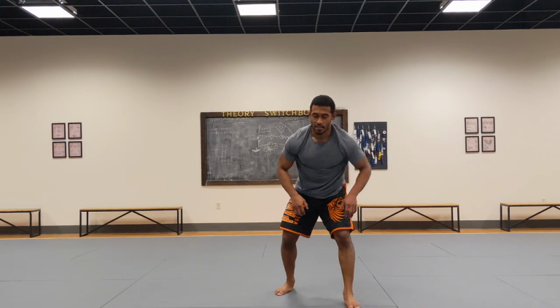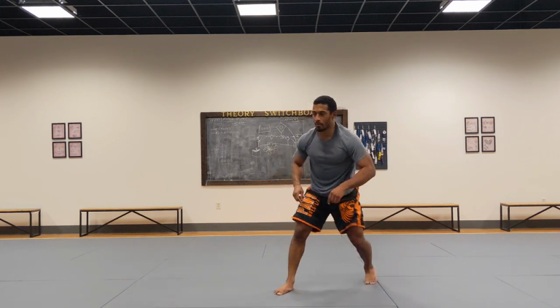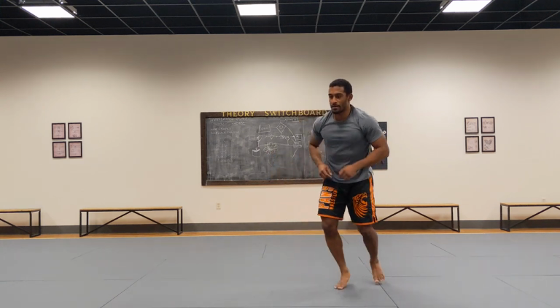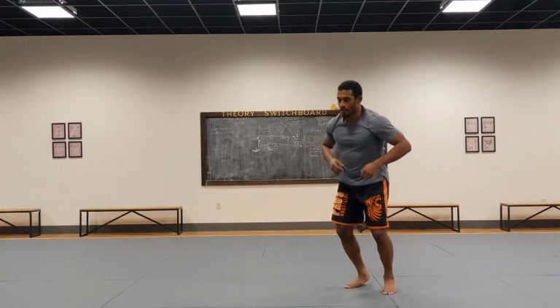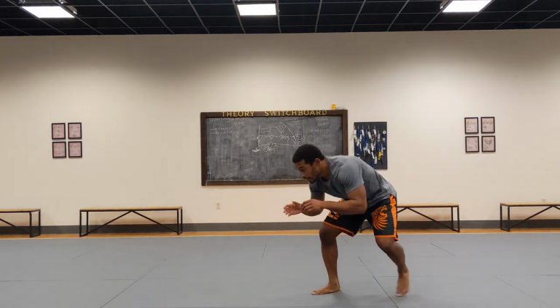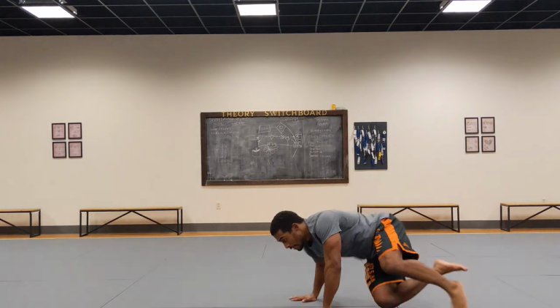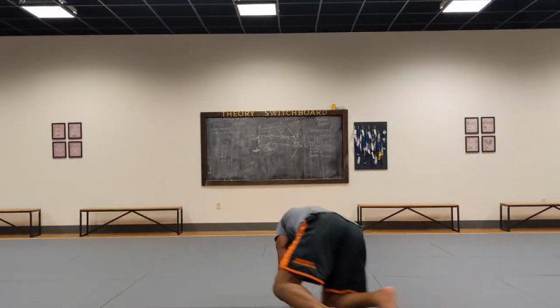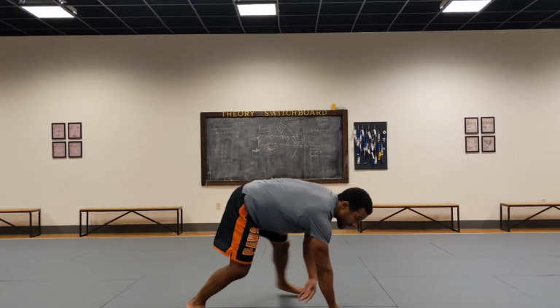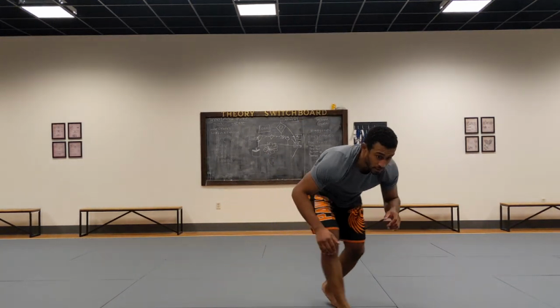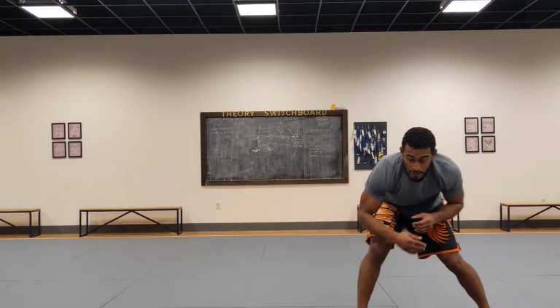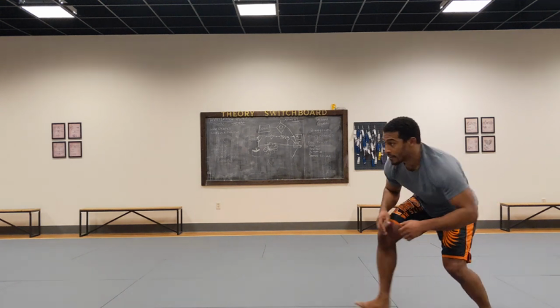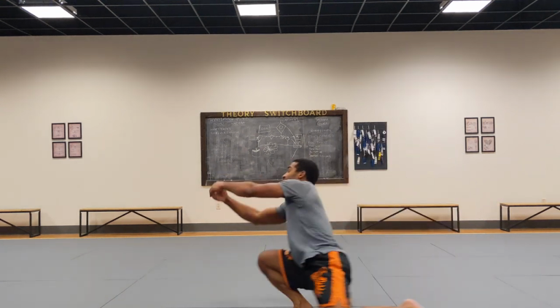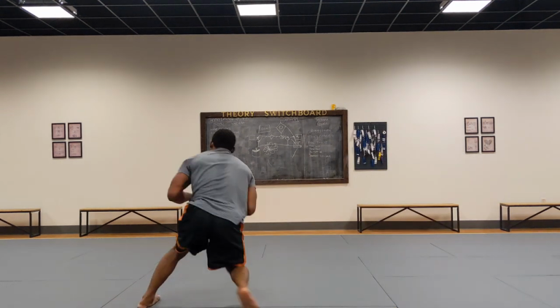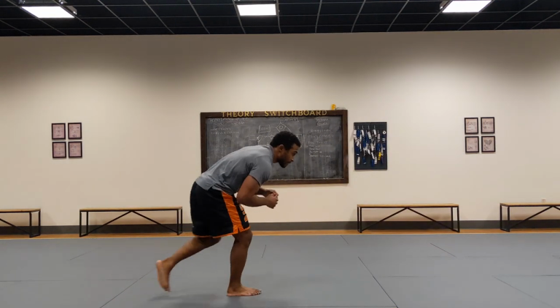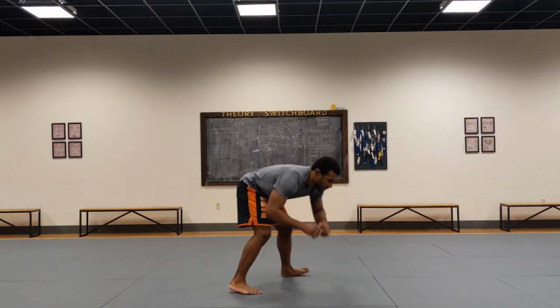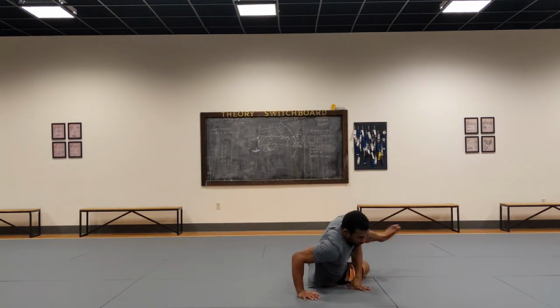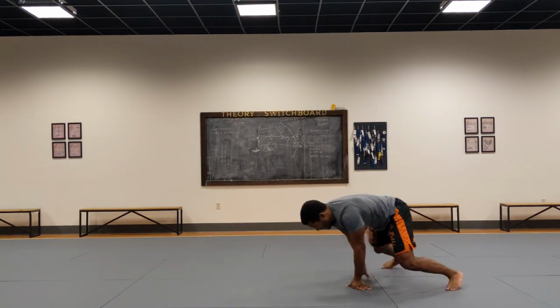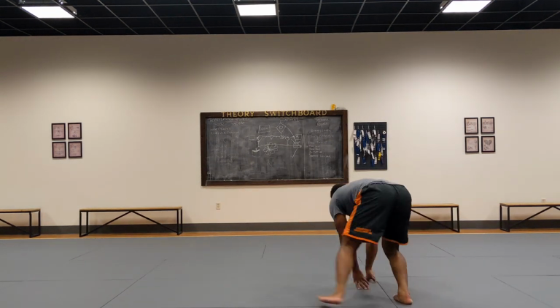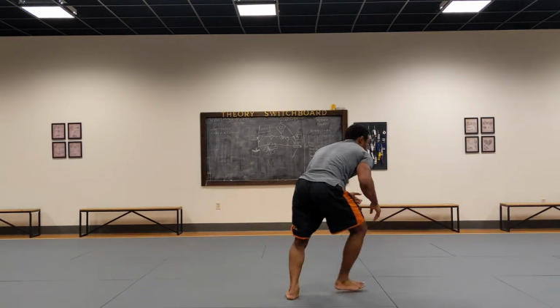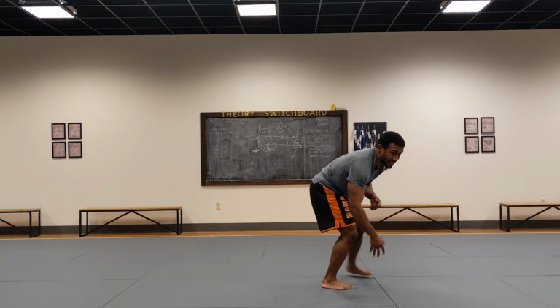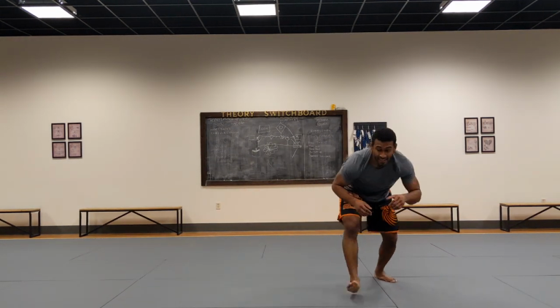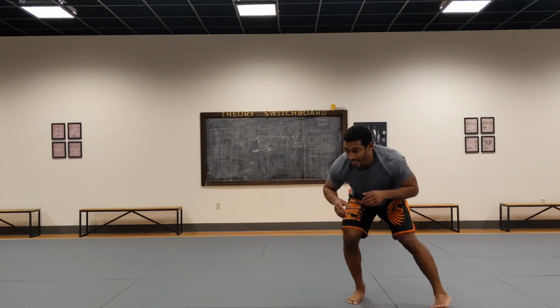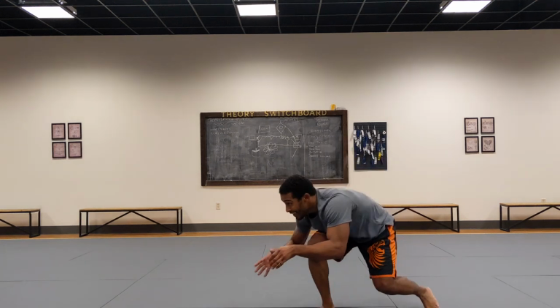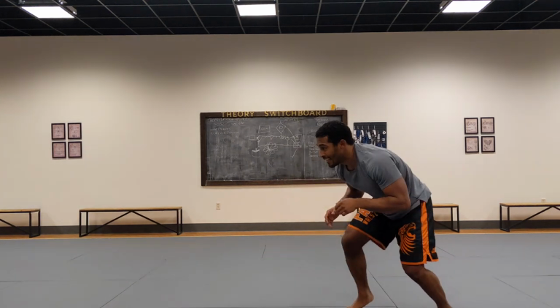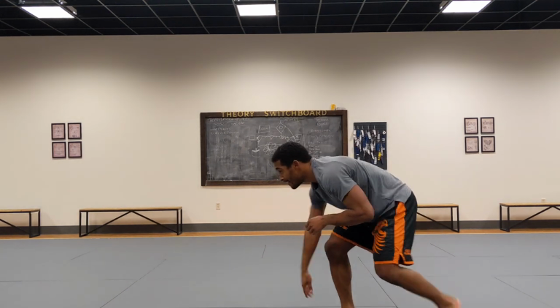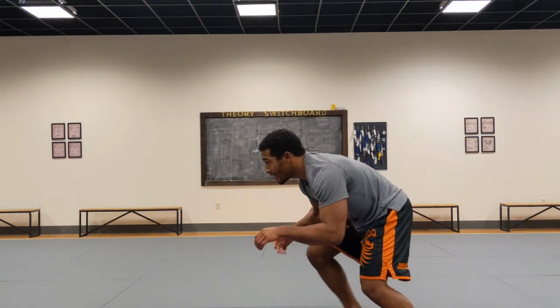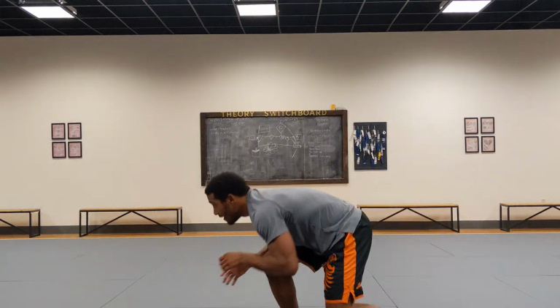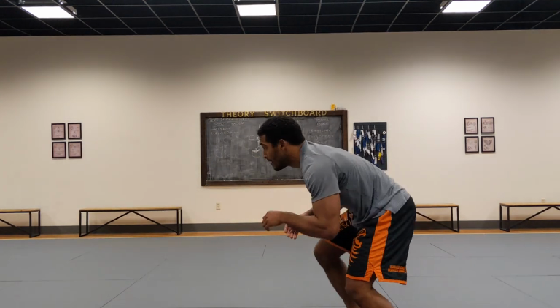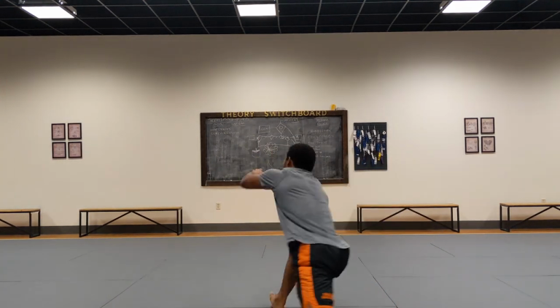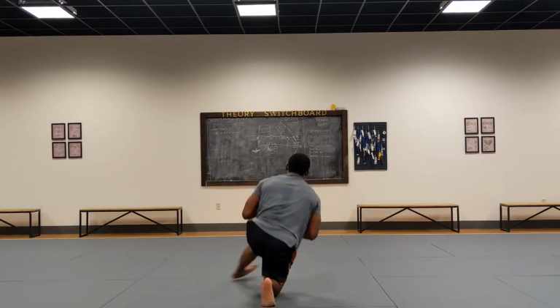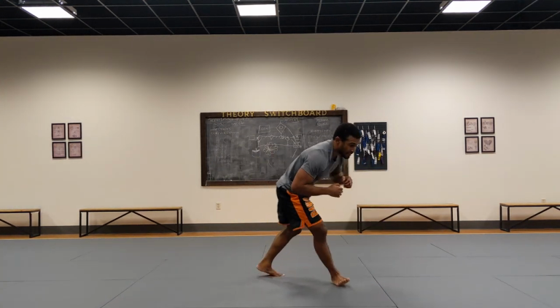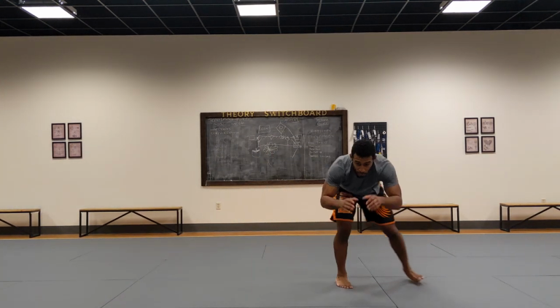So one more time: circle, shot, sprawl — then shot, sprawl.